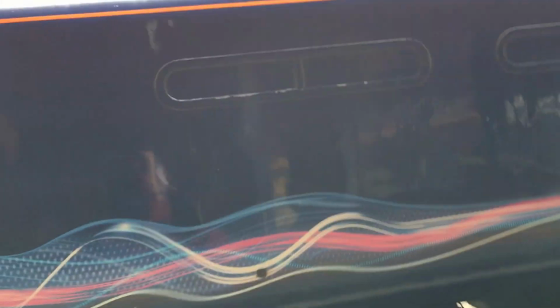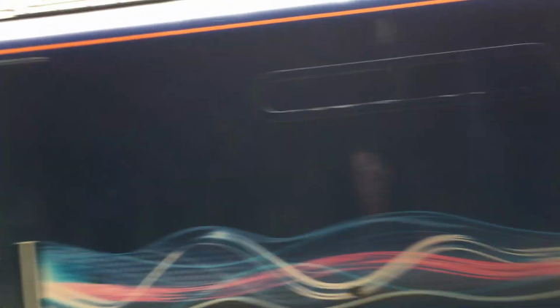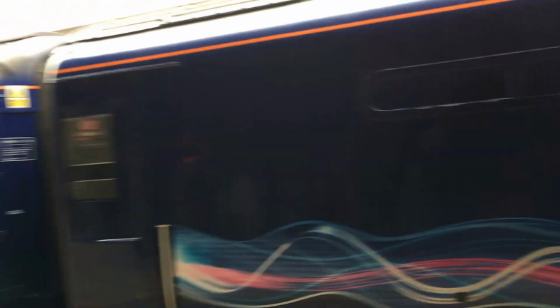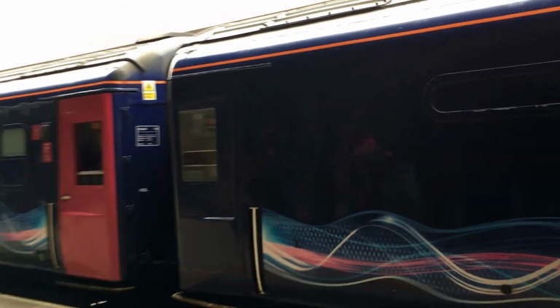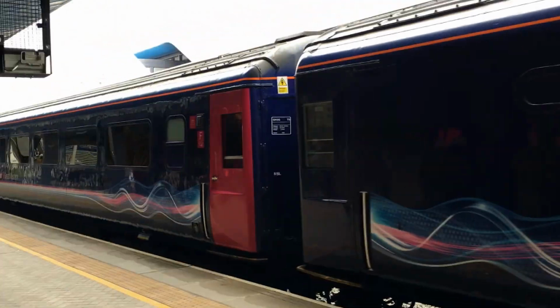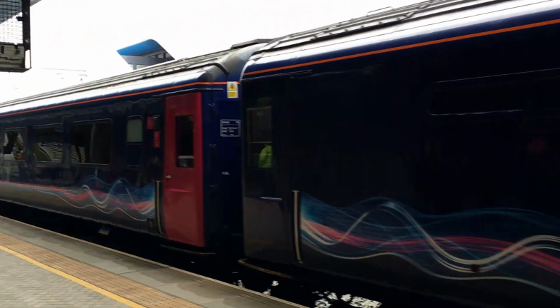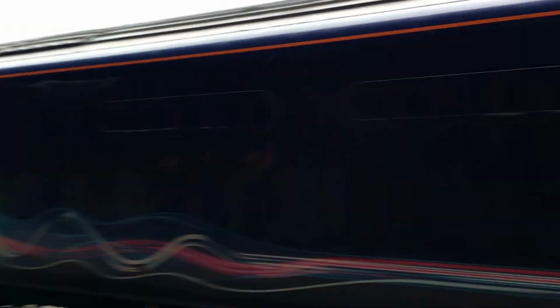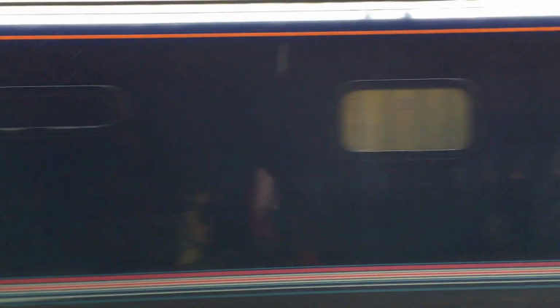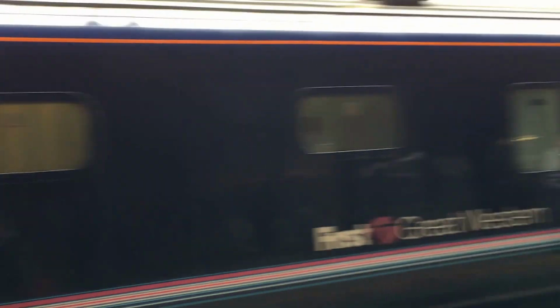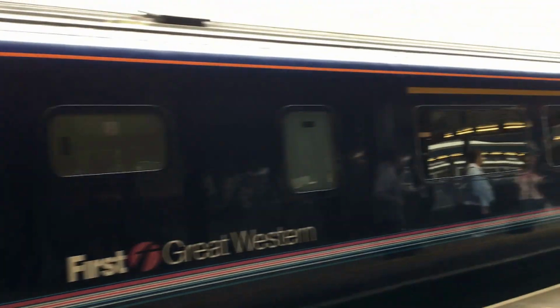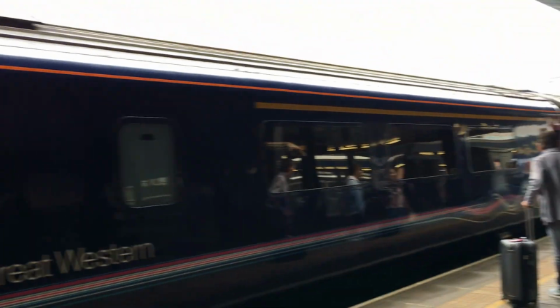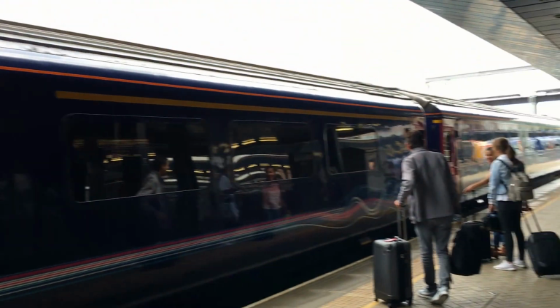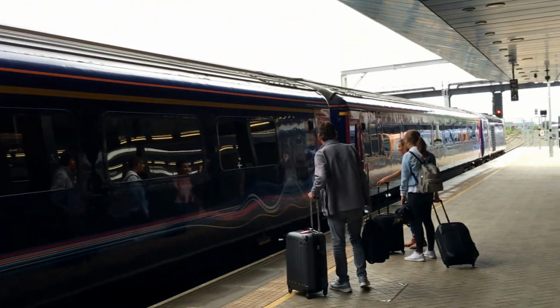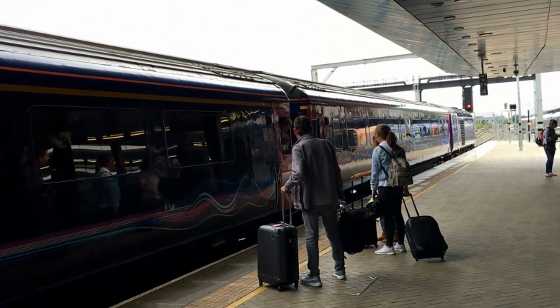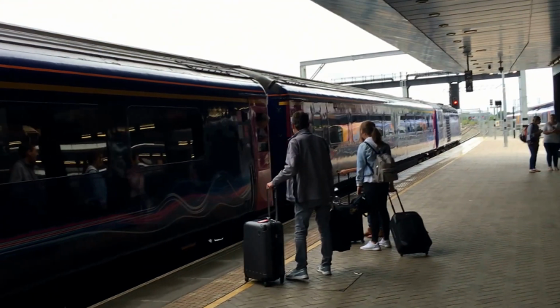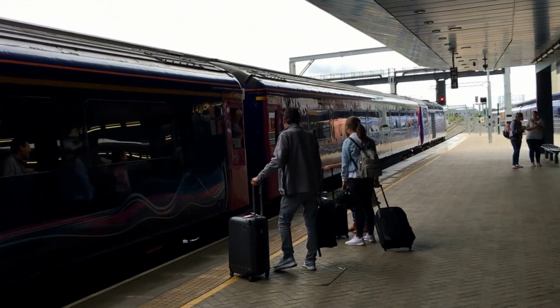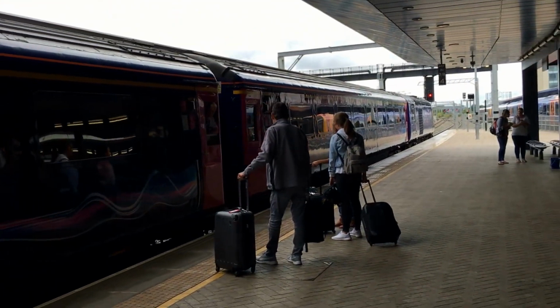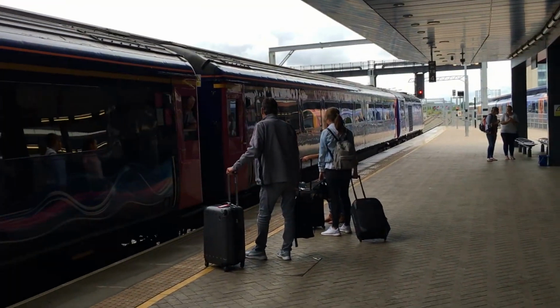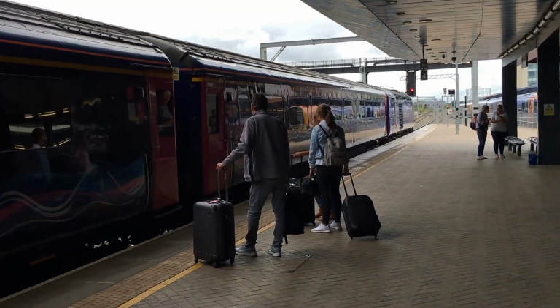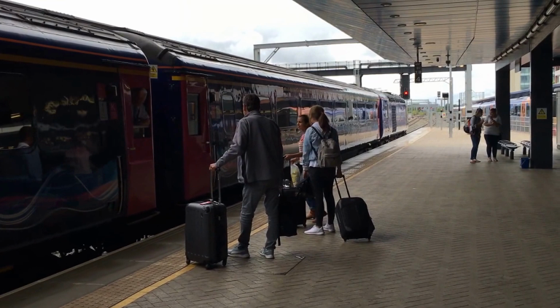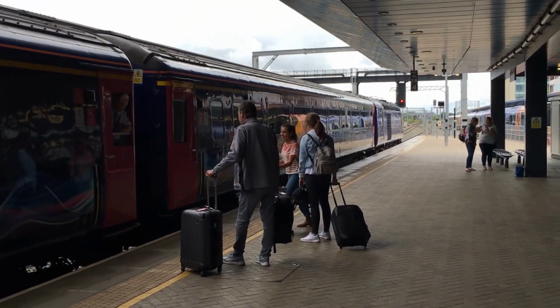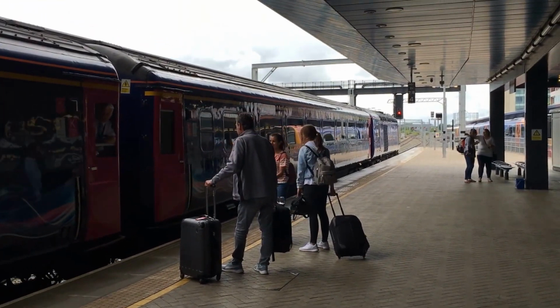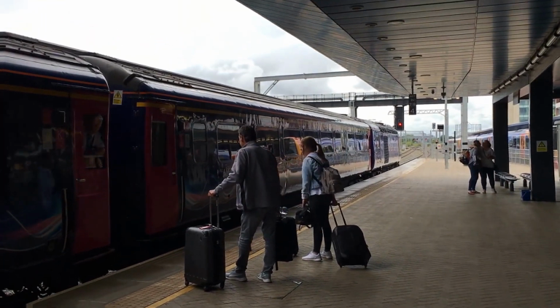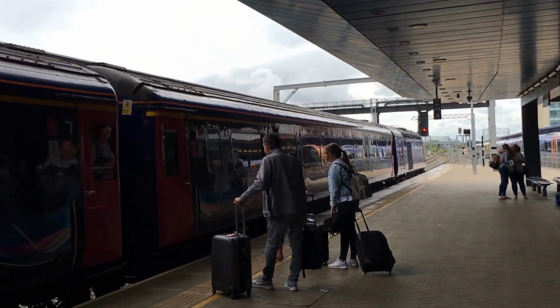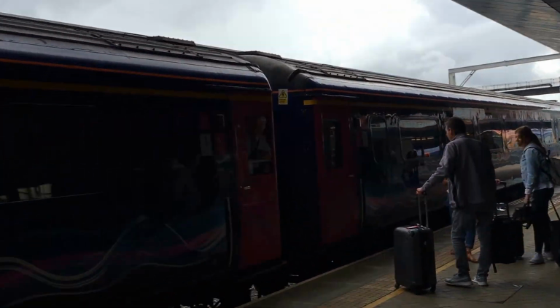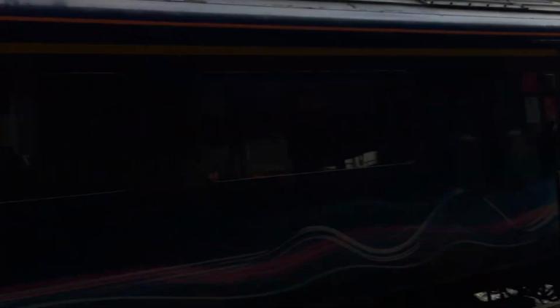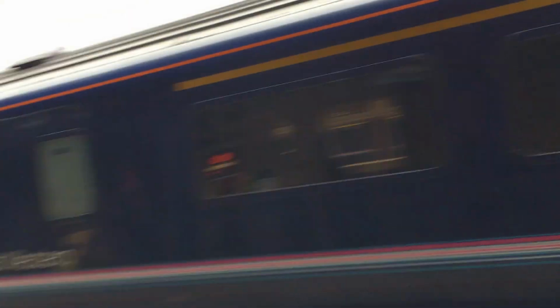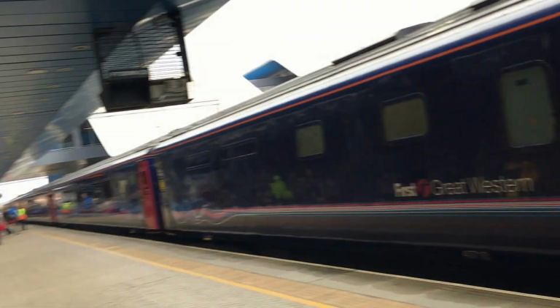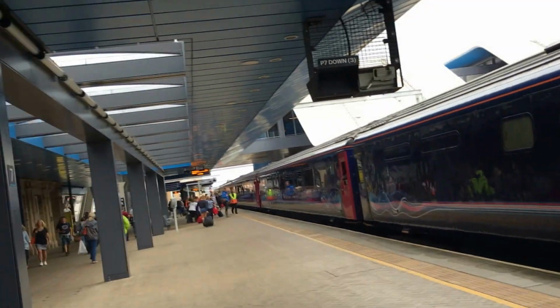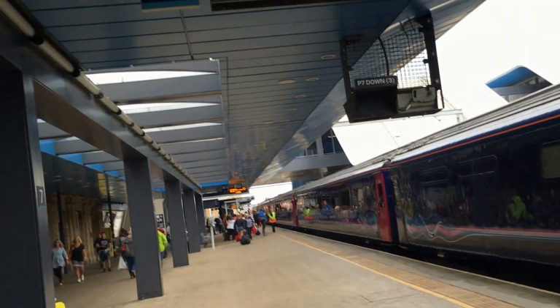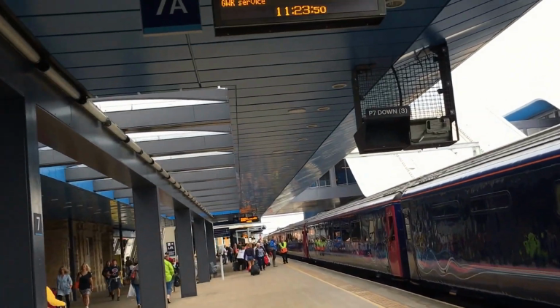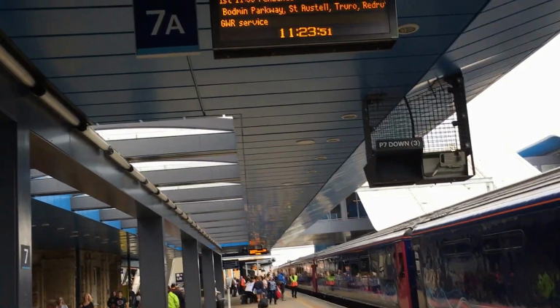This is the restaurant car, which is why there are no windows here. And that's the first class coach right at the end, so we'll not go that way.